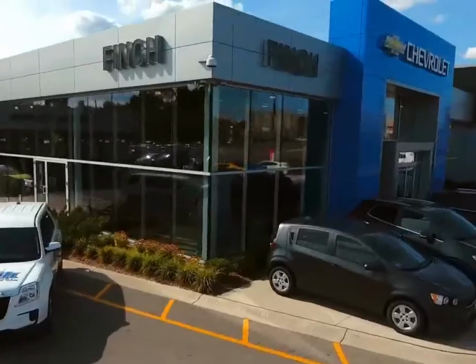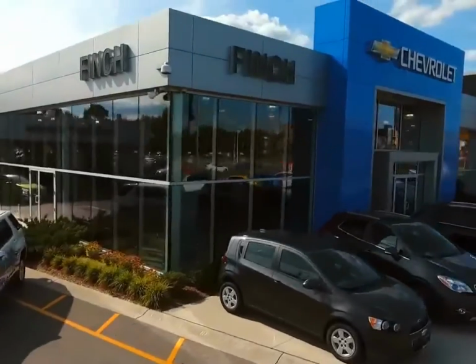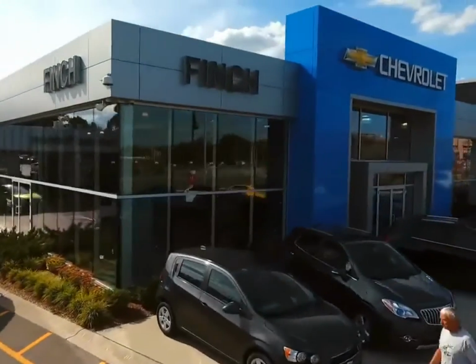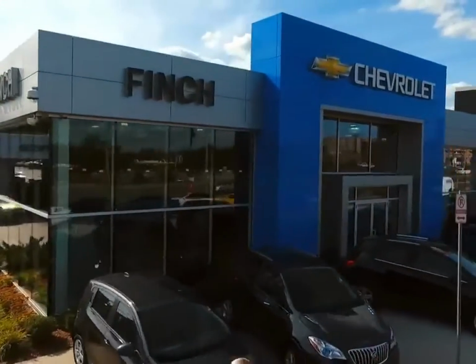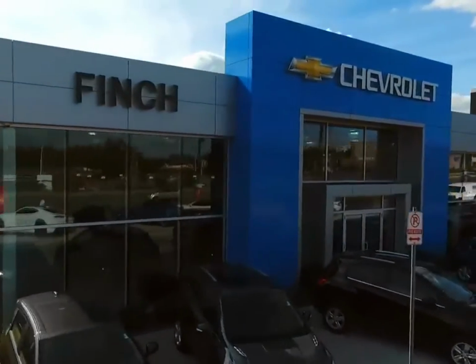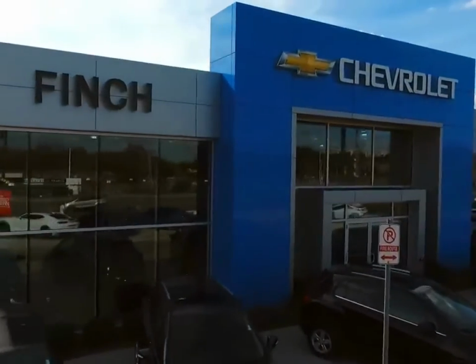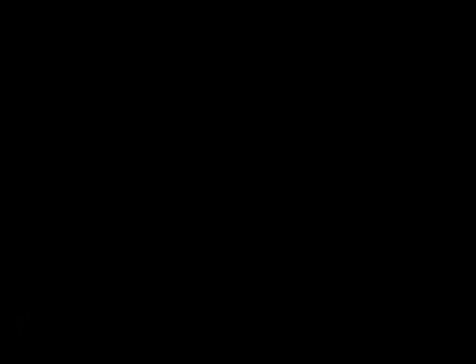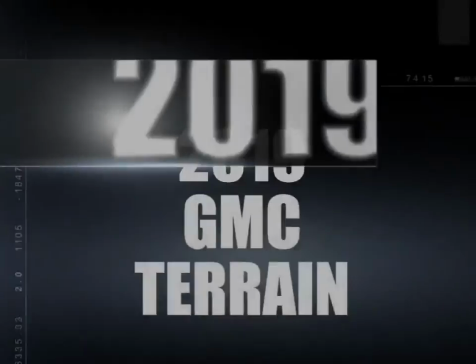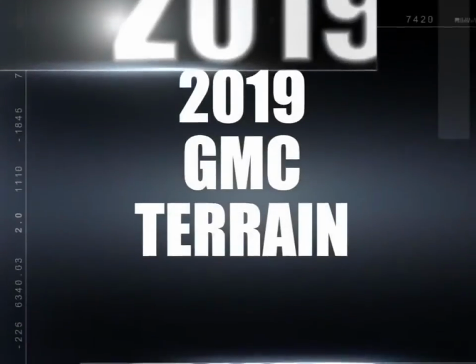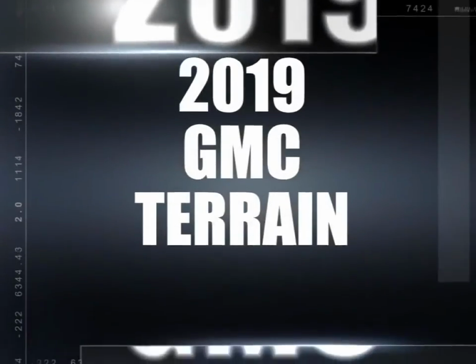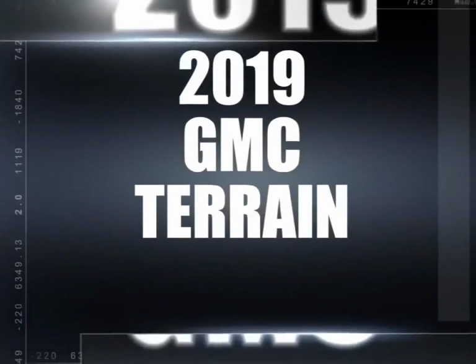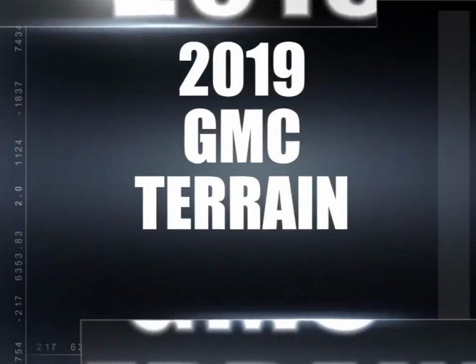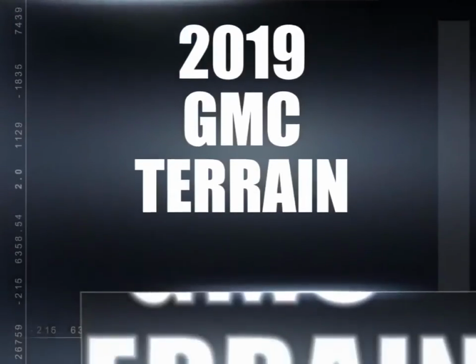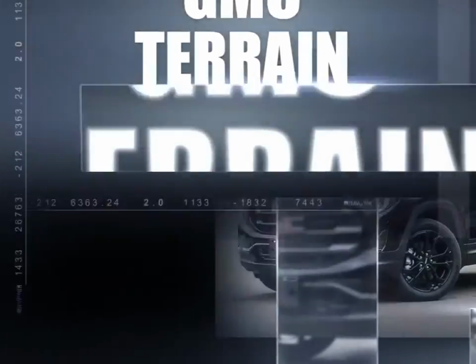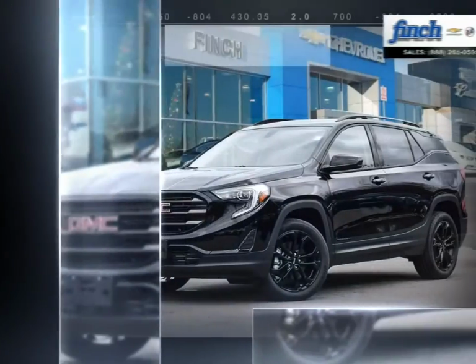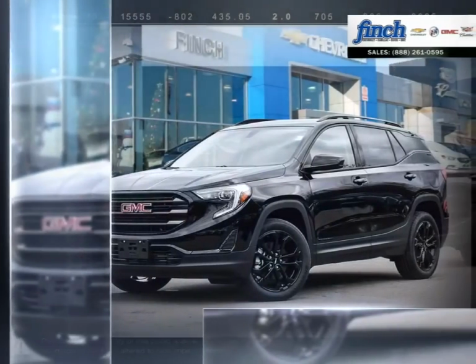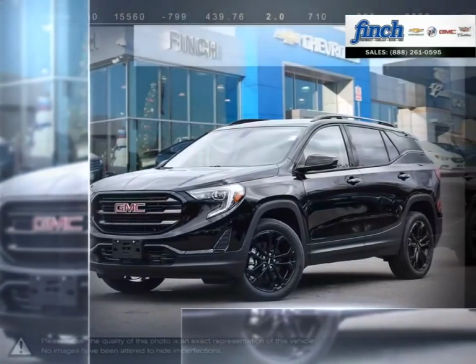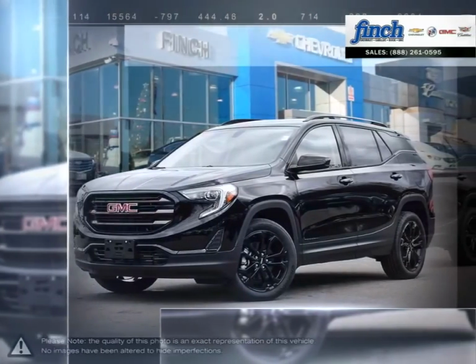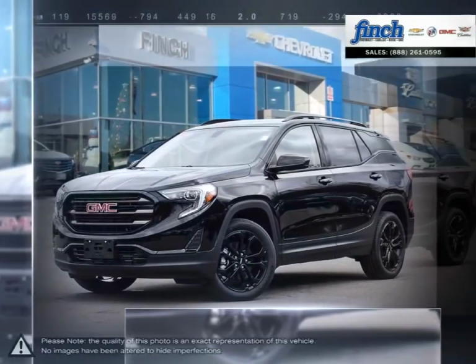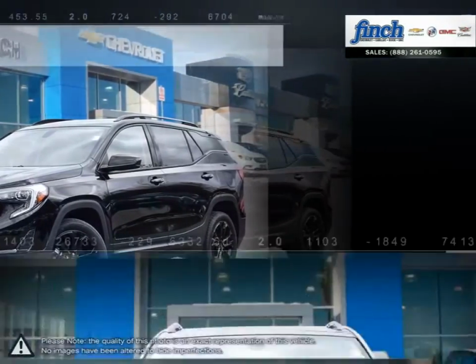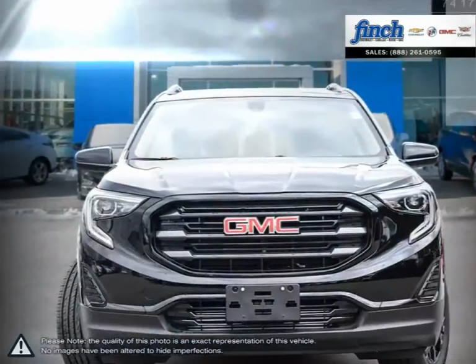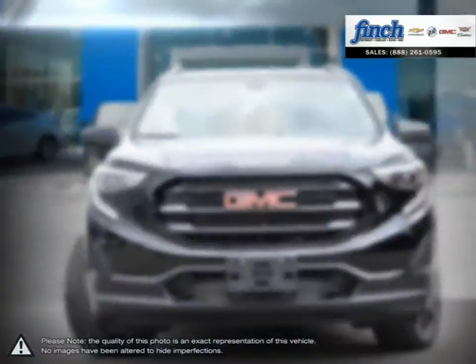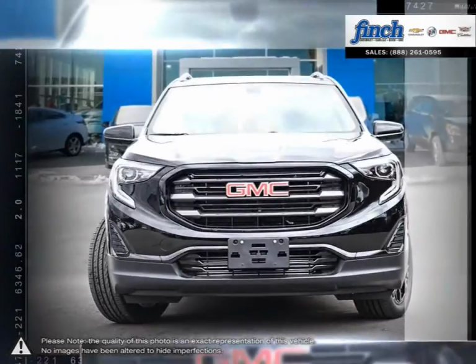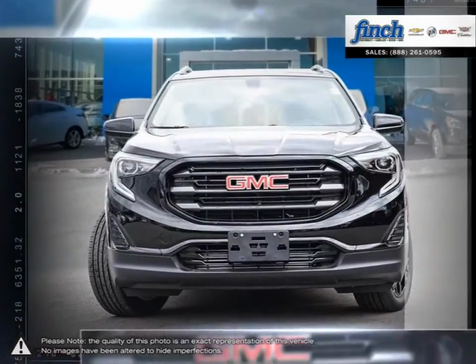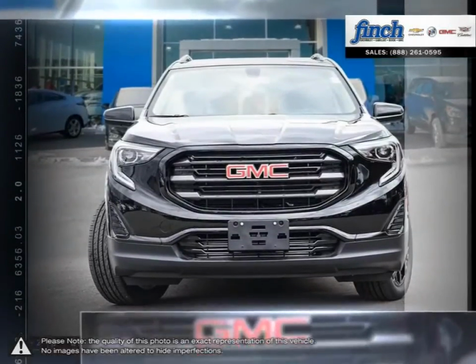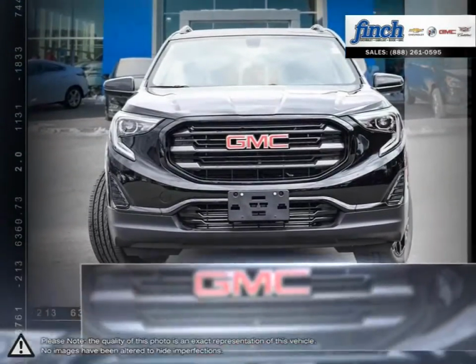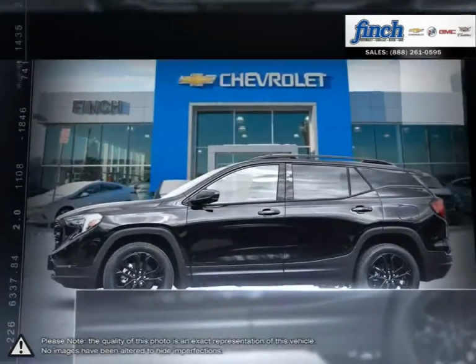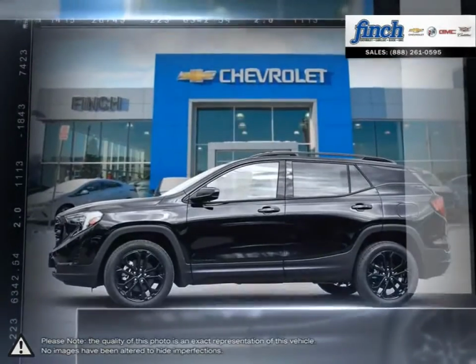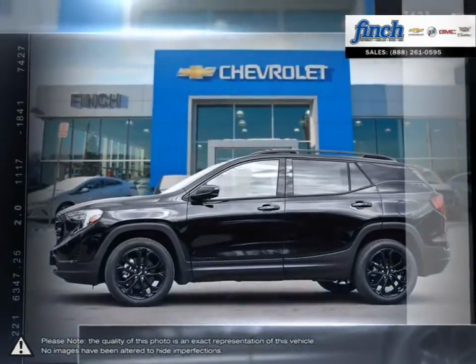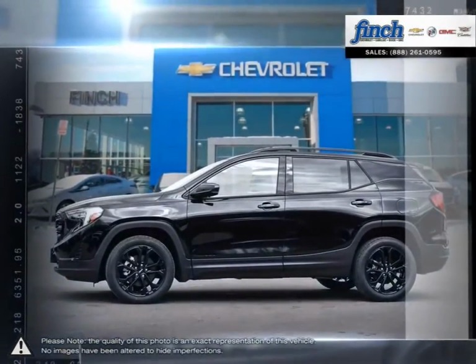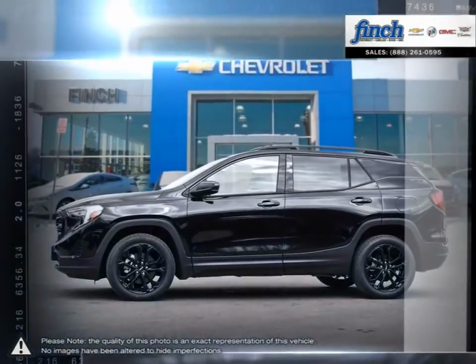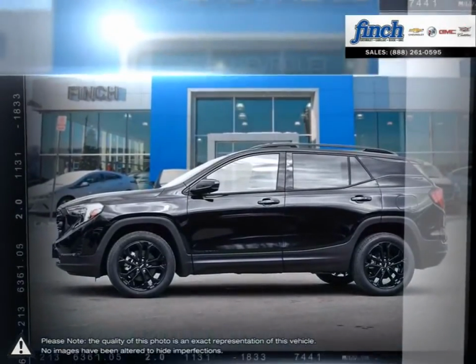Welcome to Finch Chevrolet. Today we're looking at a 2019 GMC Terrain. Muscular style, efficient power, comfort and cargo carrying capability — the Terrain SUV delivers it all, no compromises required.